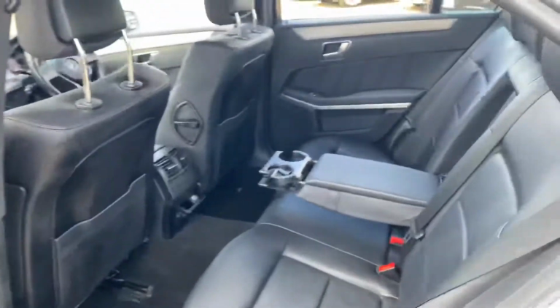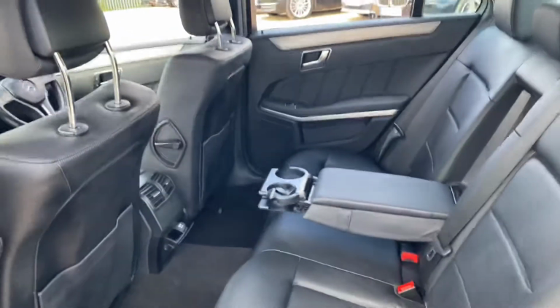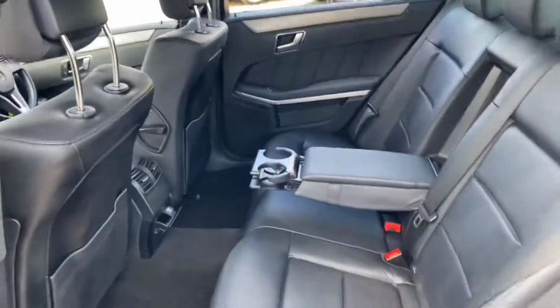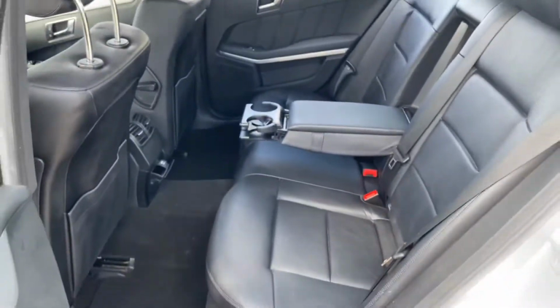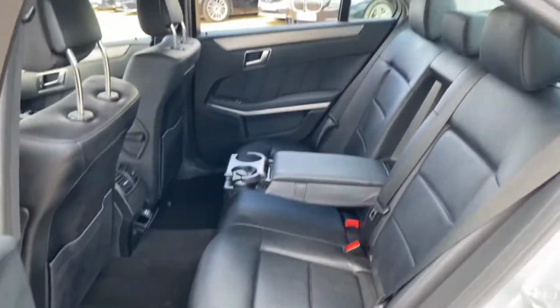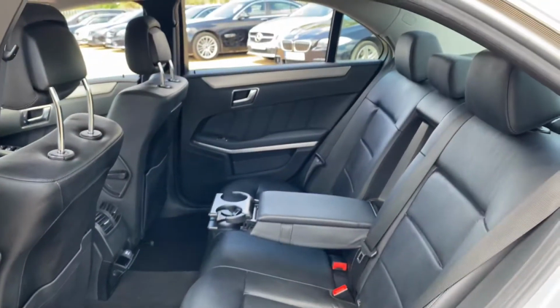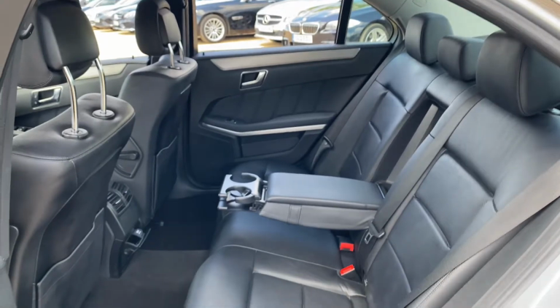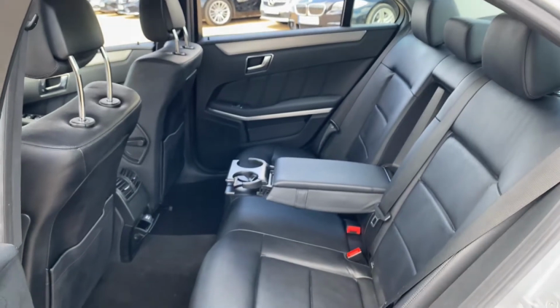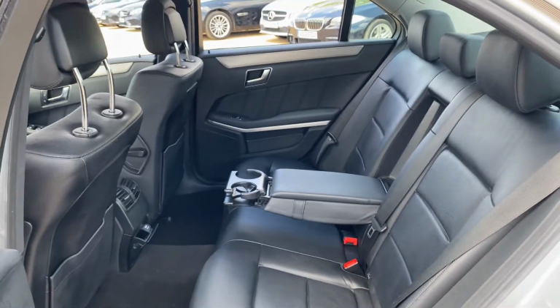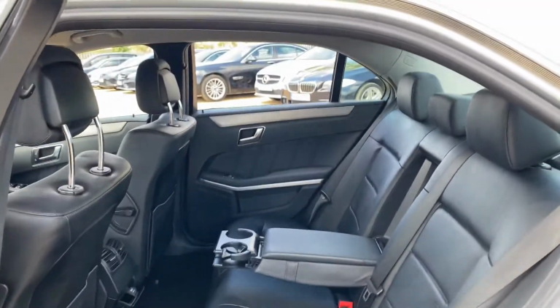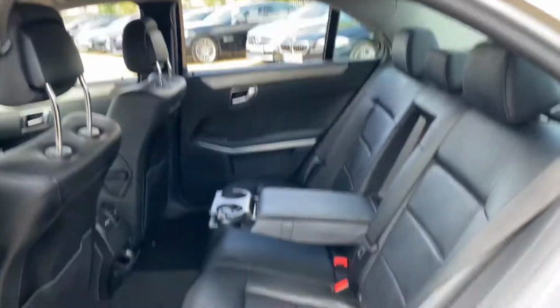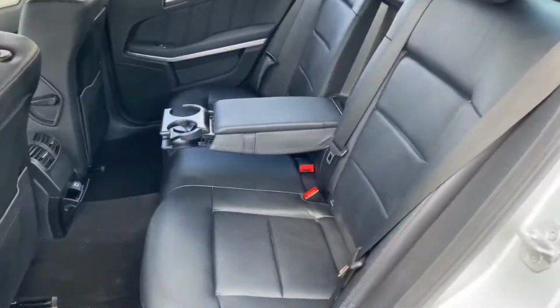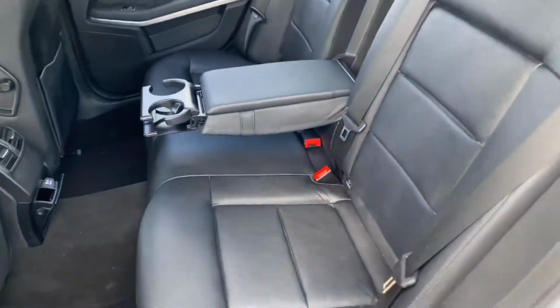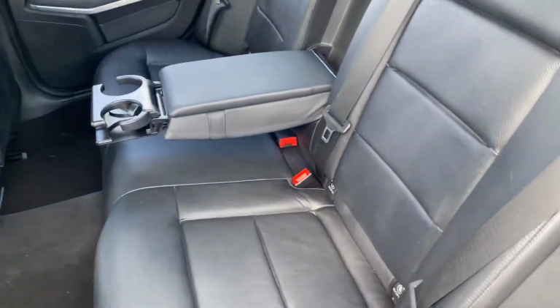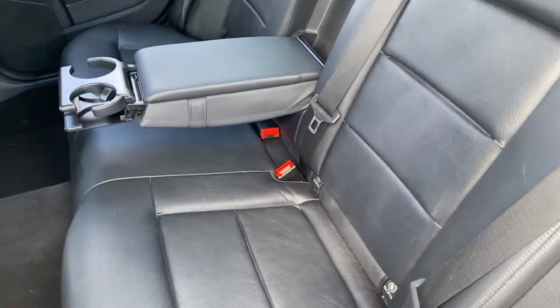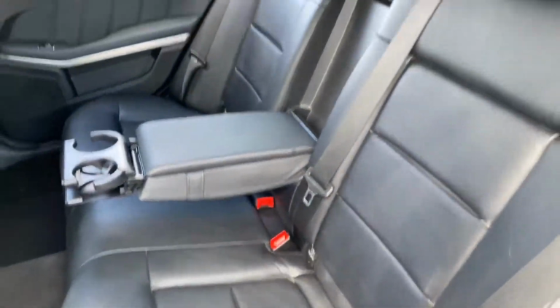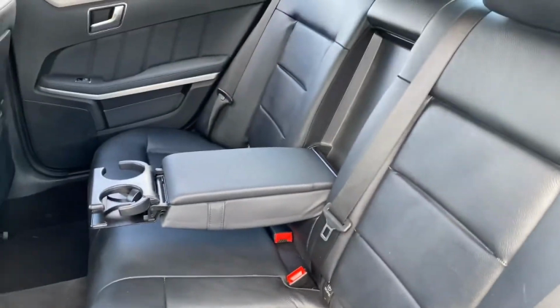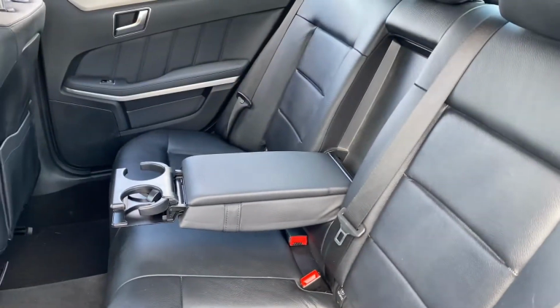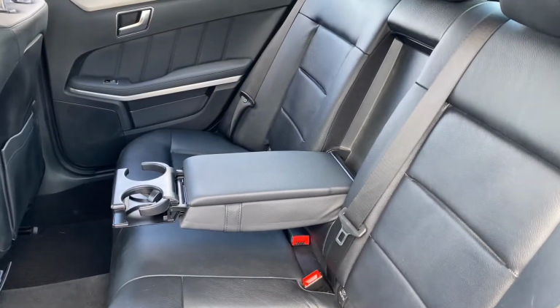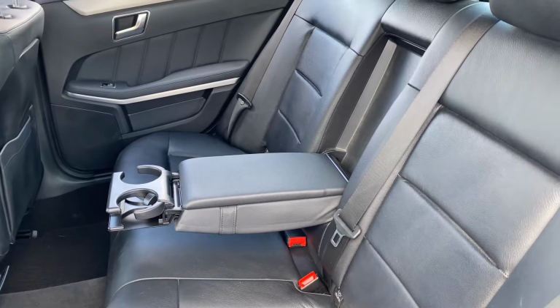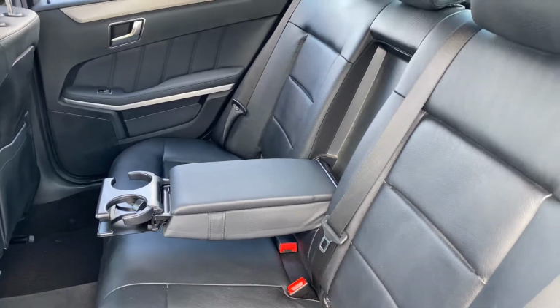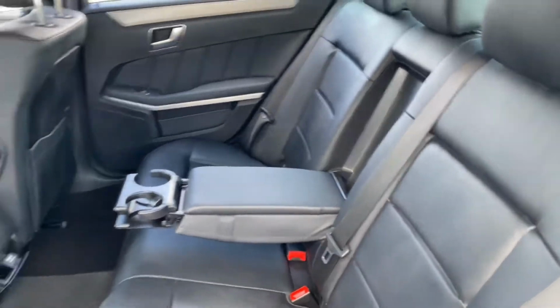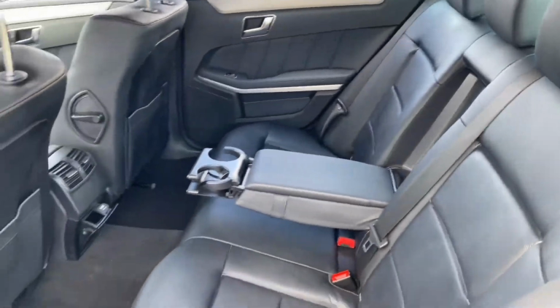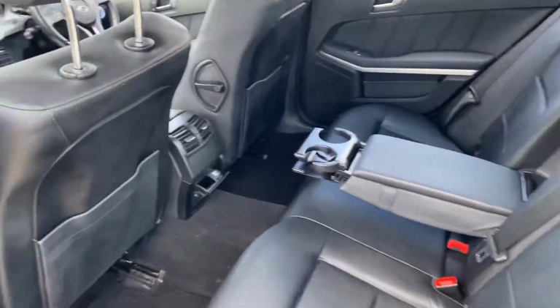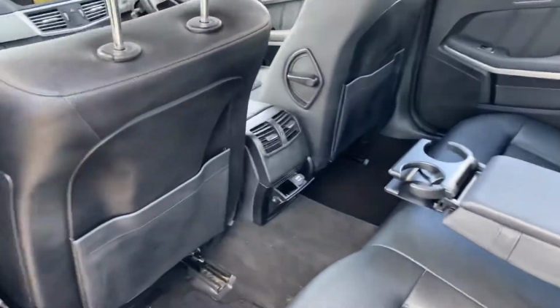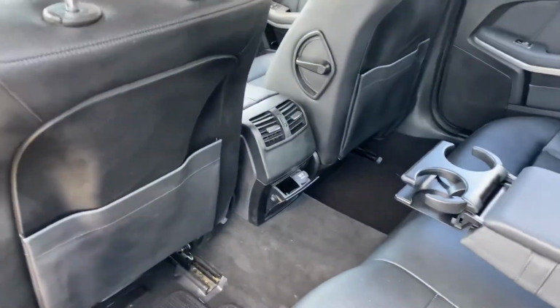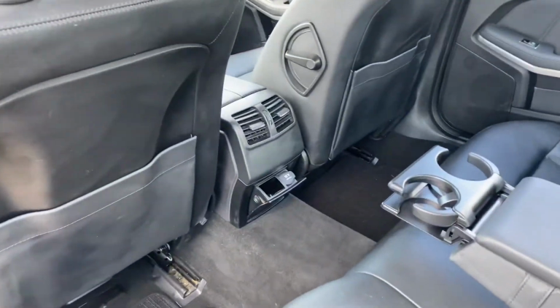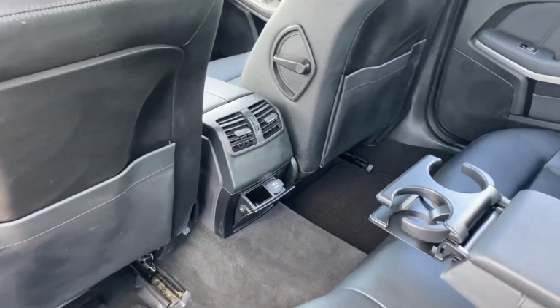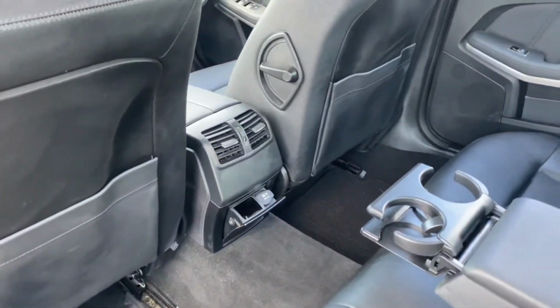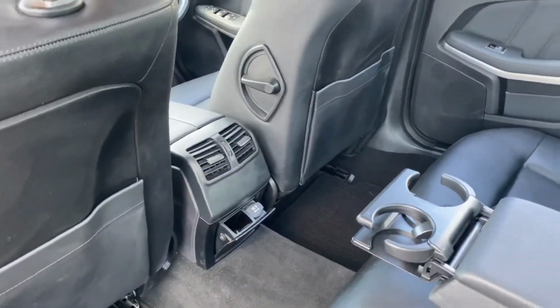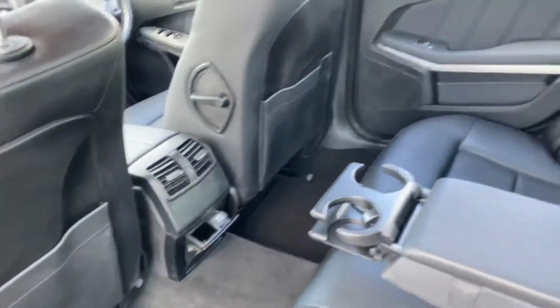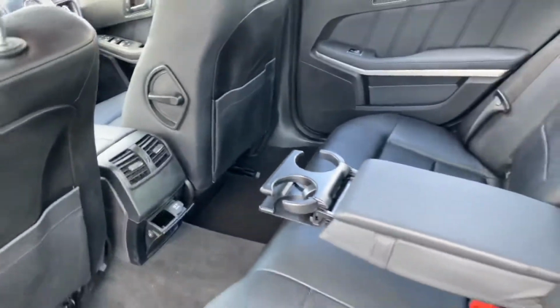In the back, as expected from an E-Class, you've got a good amount of legroom as well as headroom. Isofix points on both sides, foldable armrest with cupholders, 12V socket and an ashtray in the back as well.